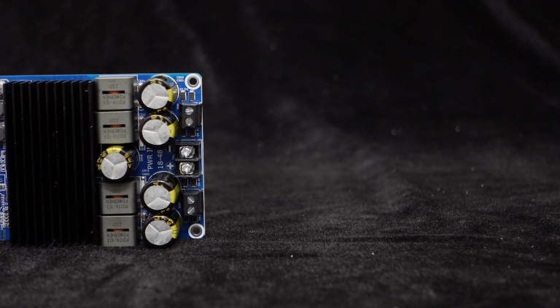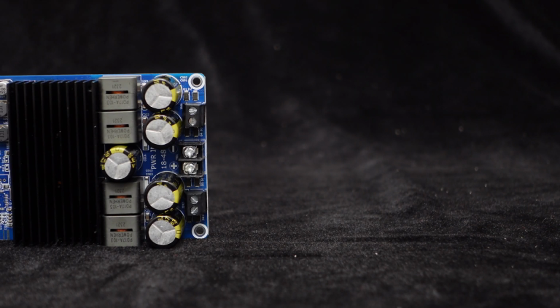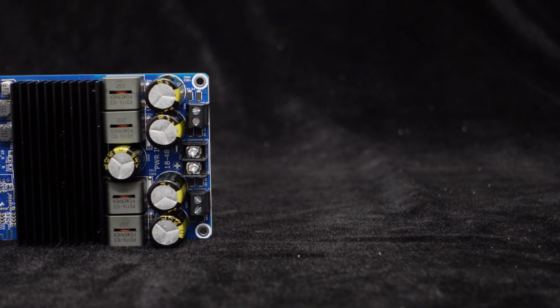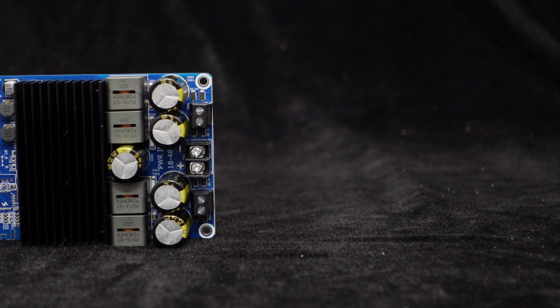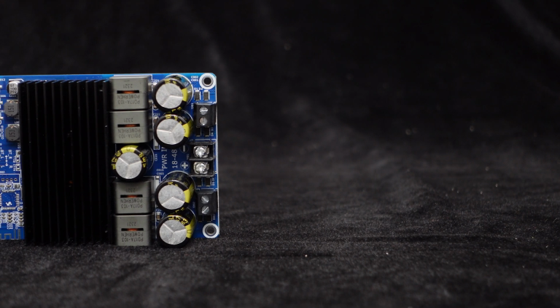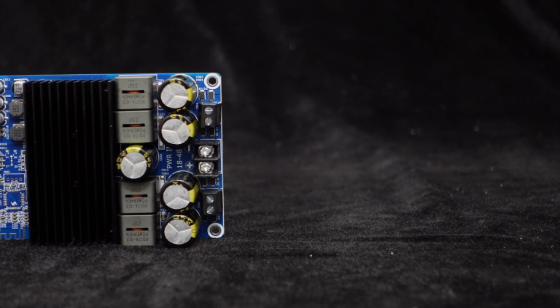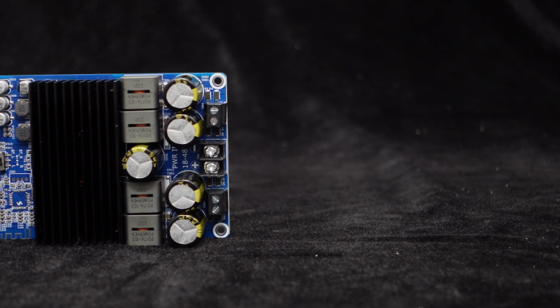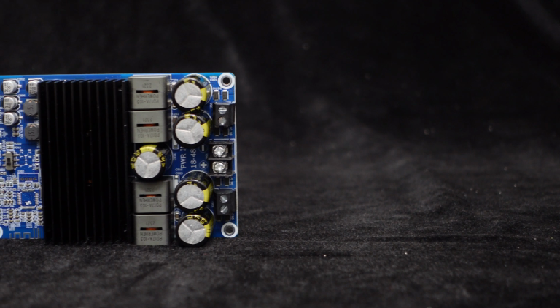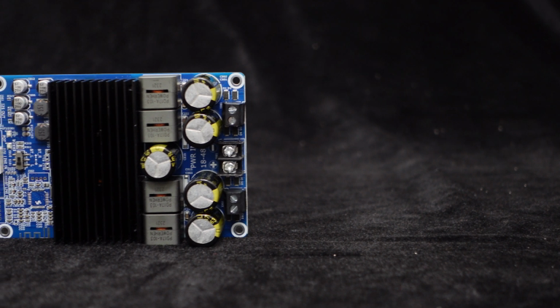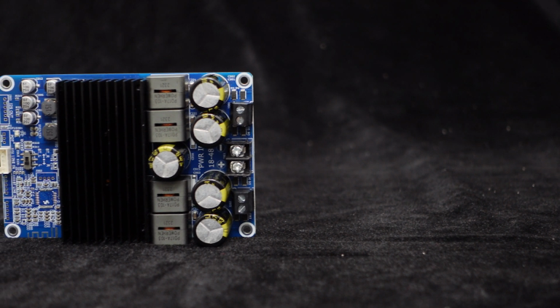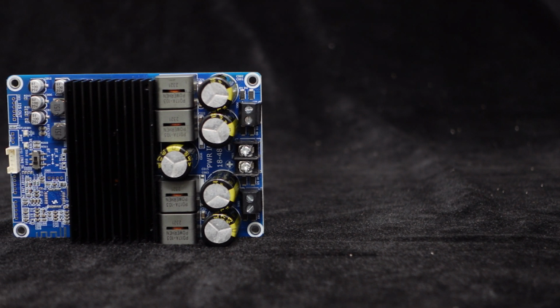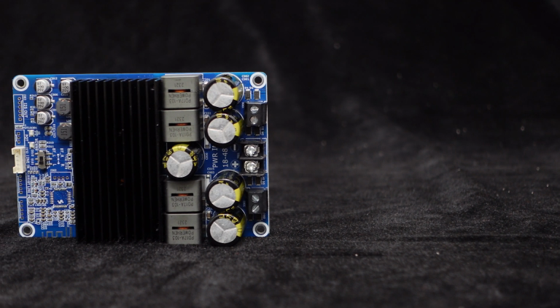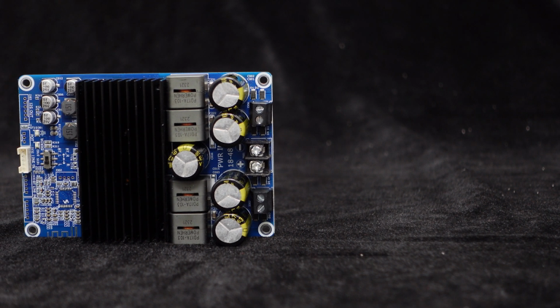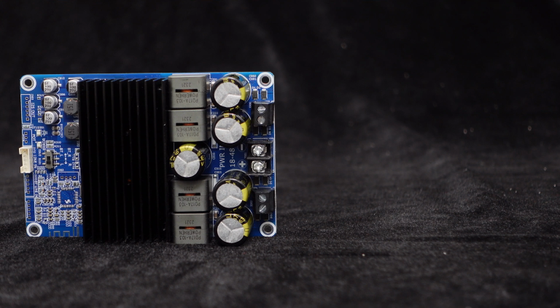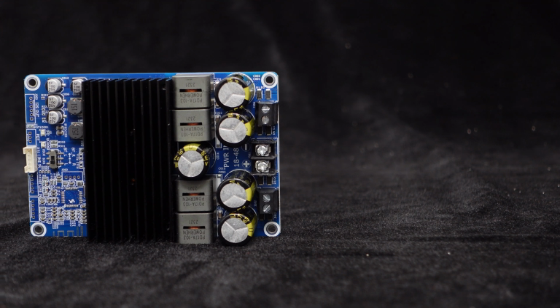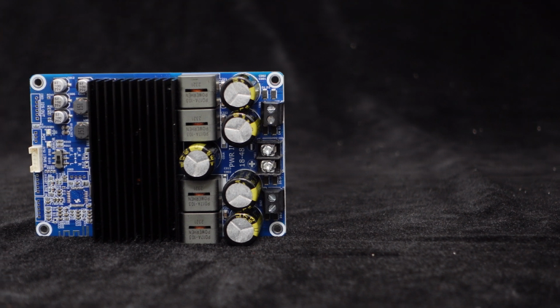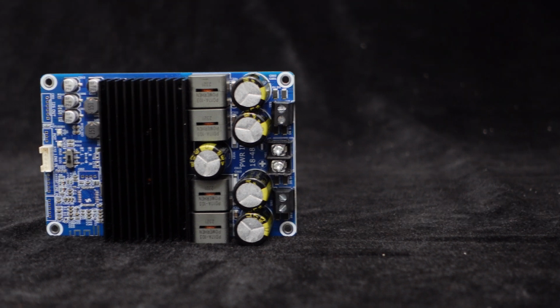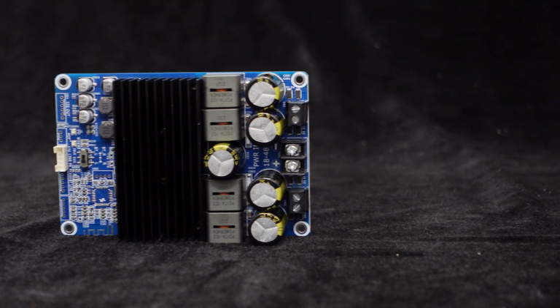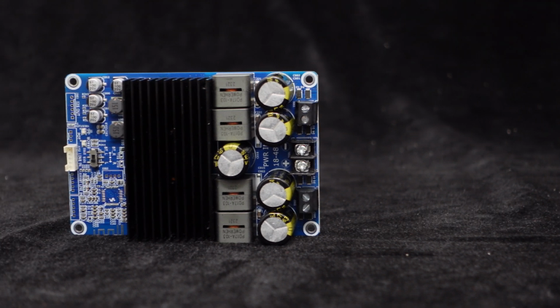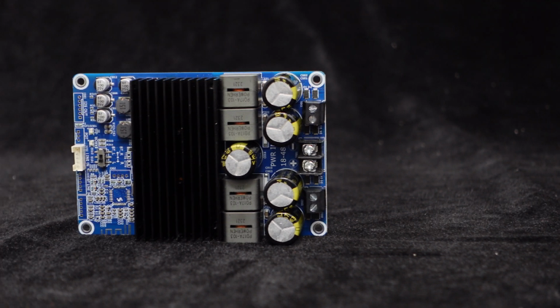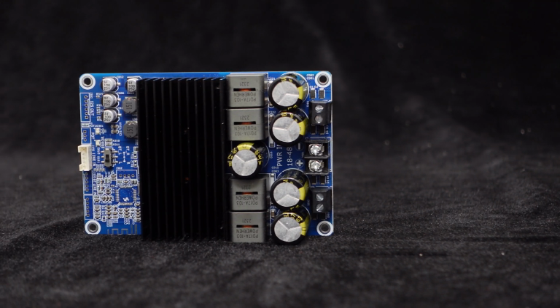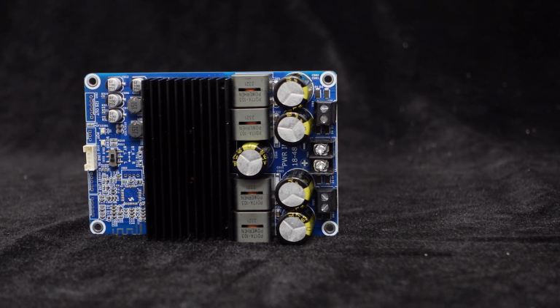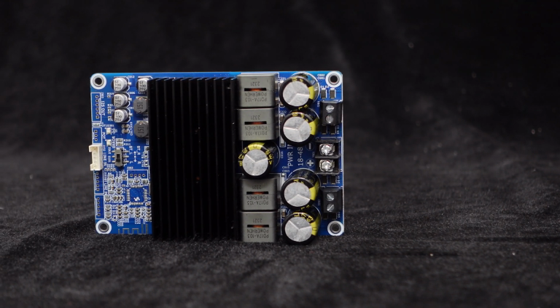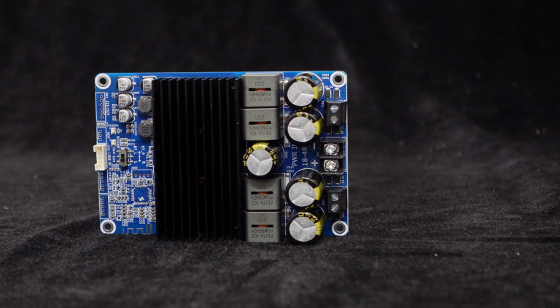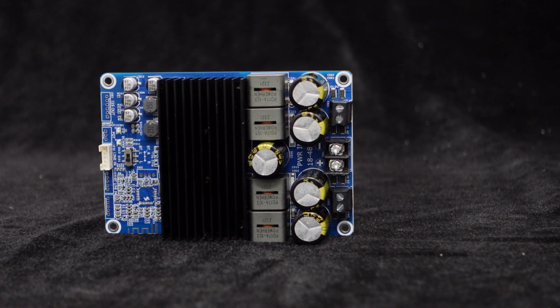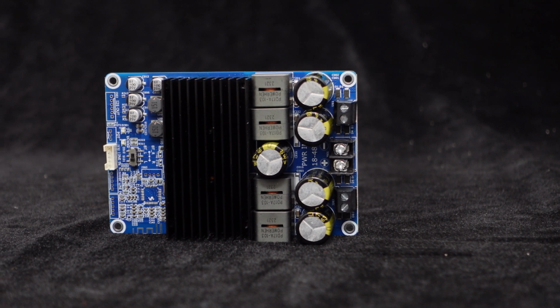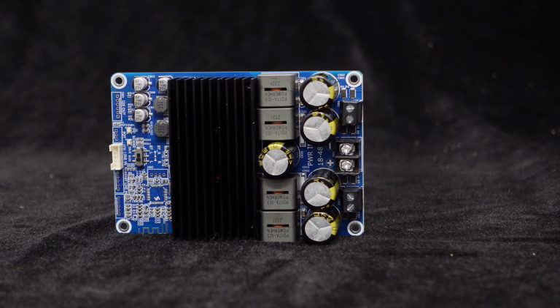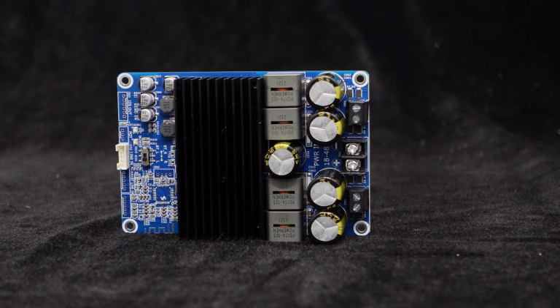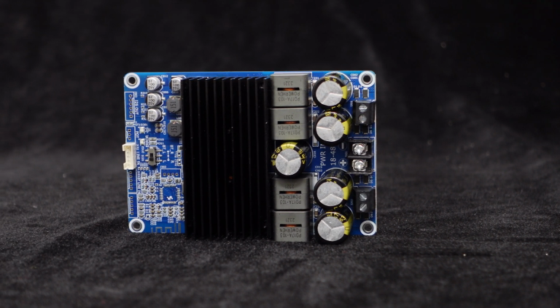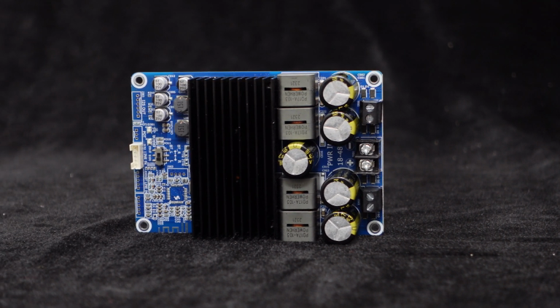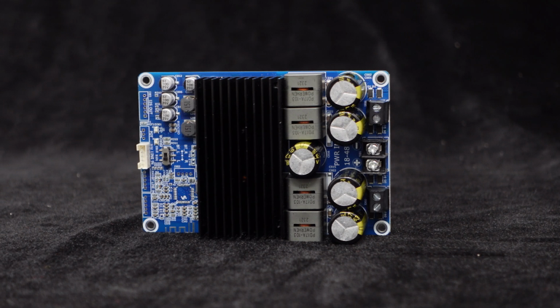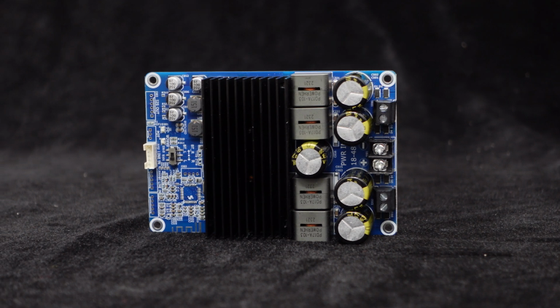The BDM8A's heavy heatsink, as wide as the PCB, ensures optimal heat dissipation even during demanding 300 watts full power operation.